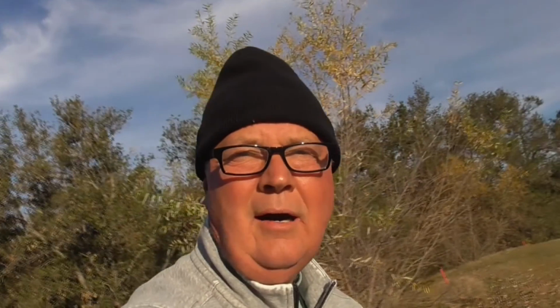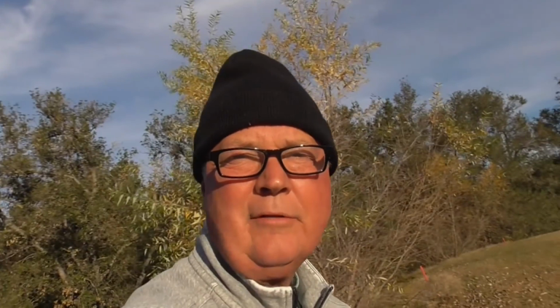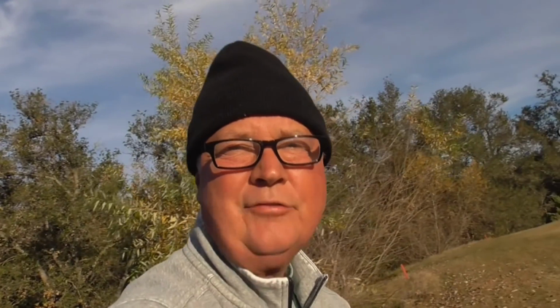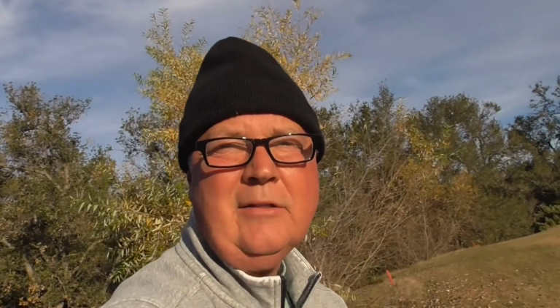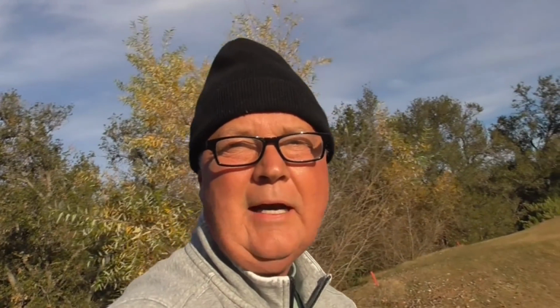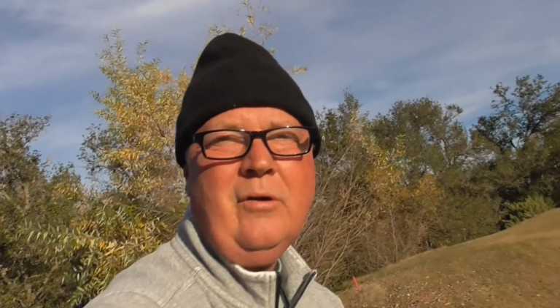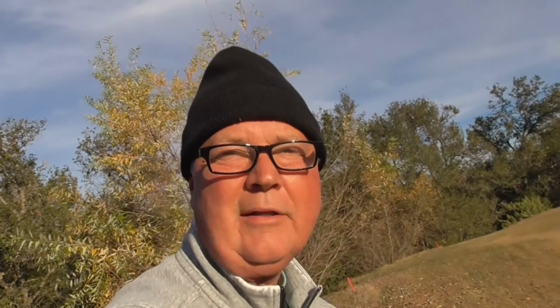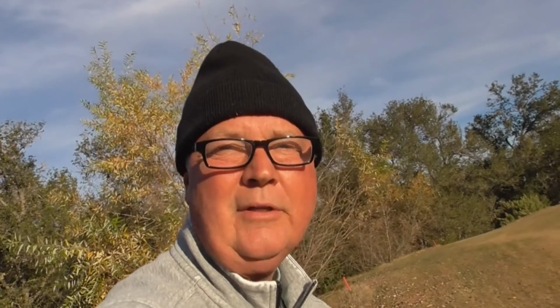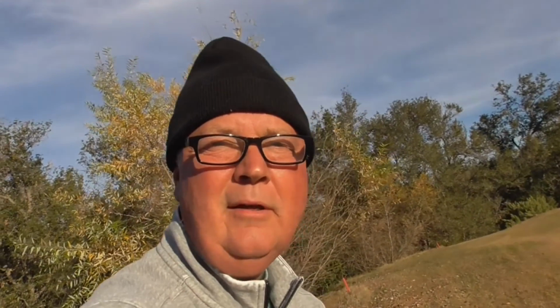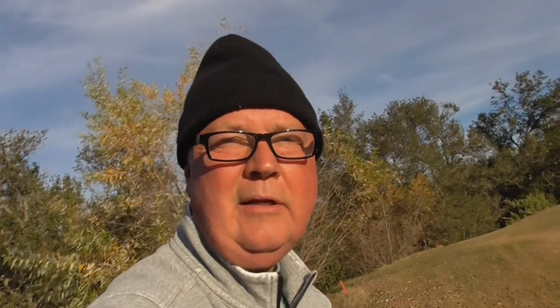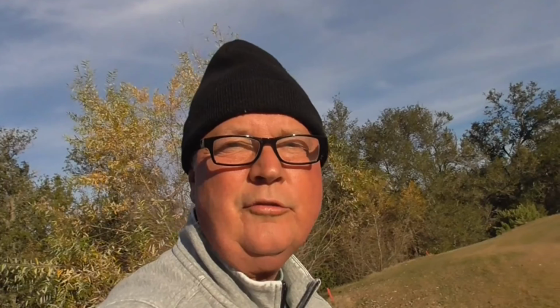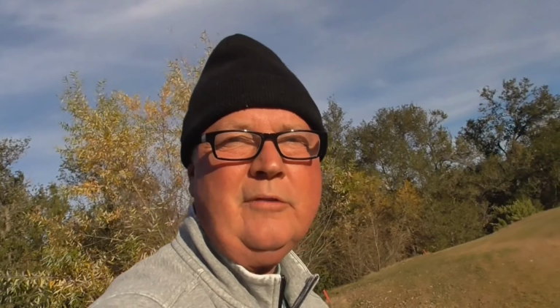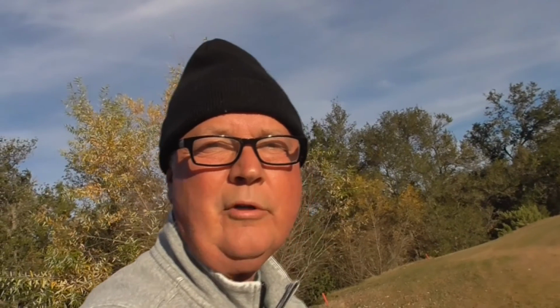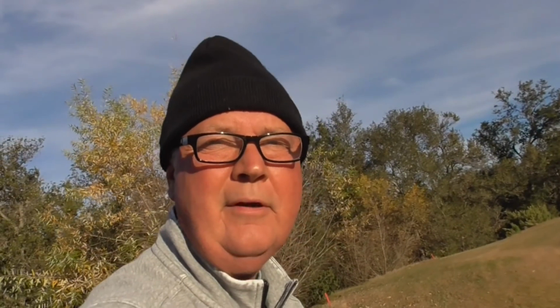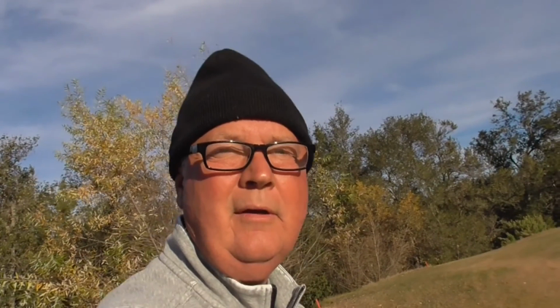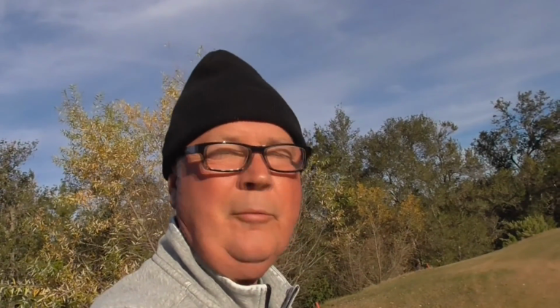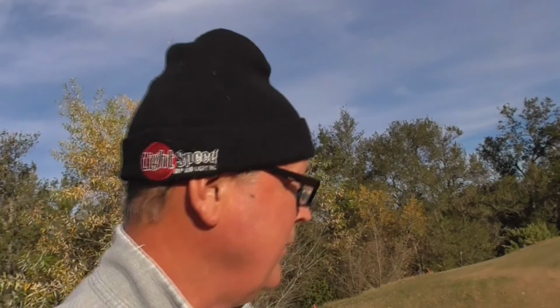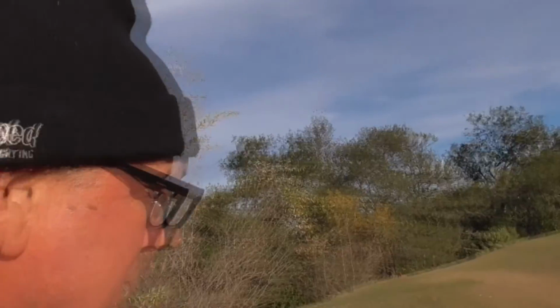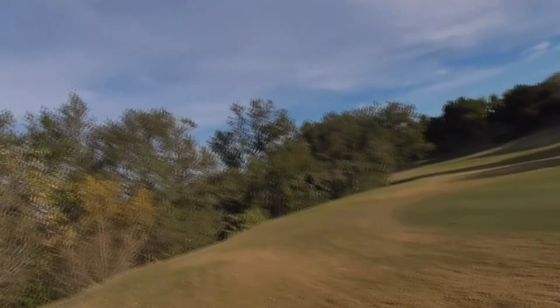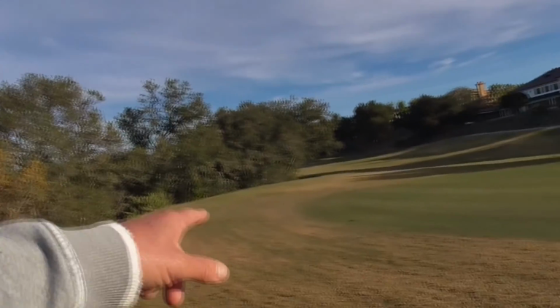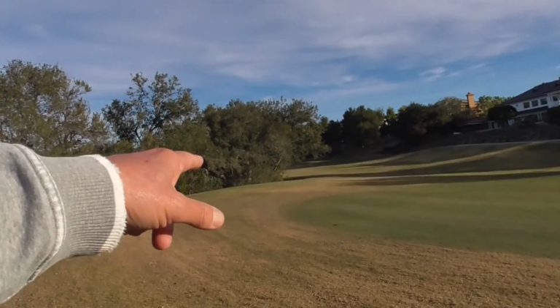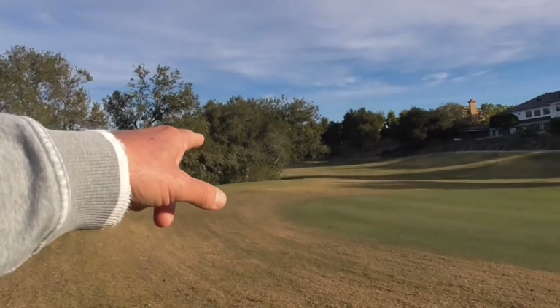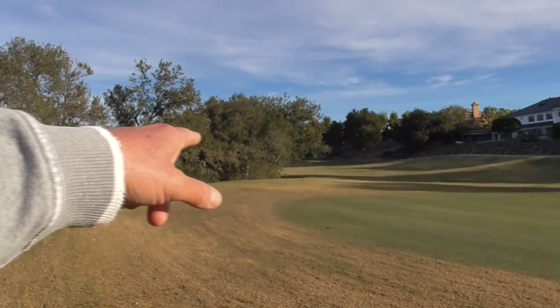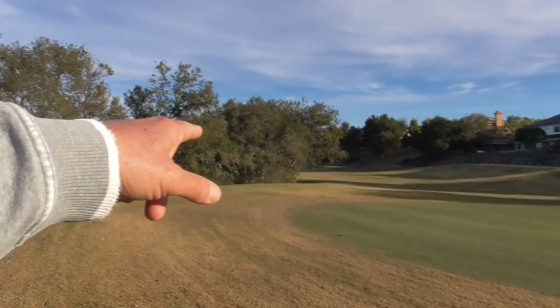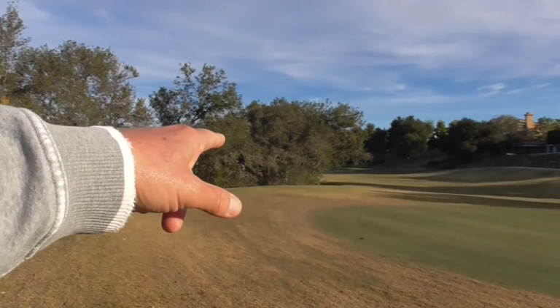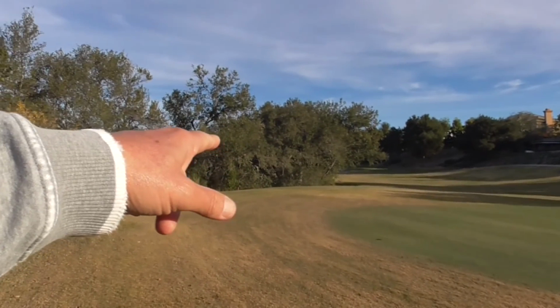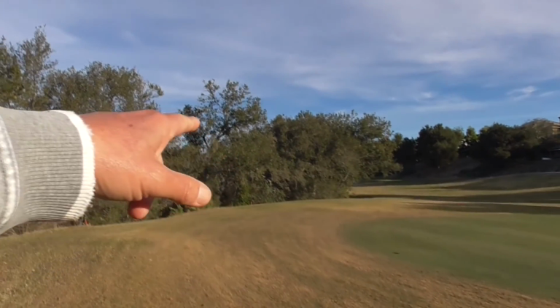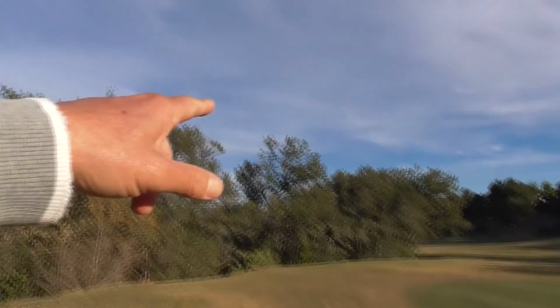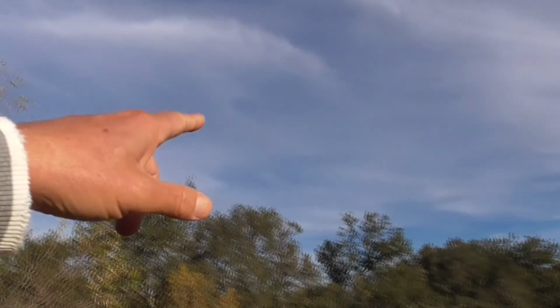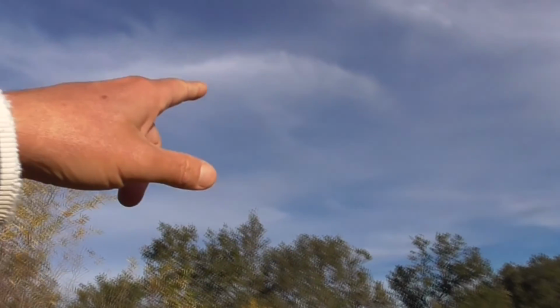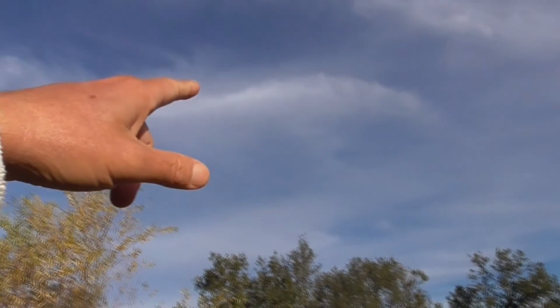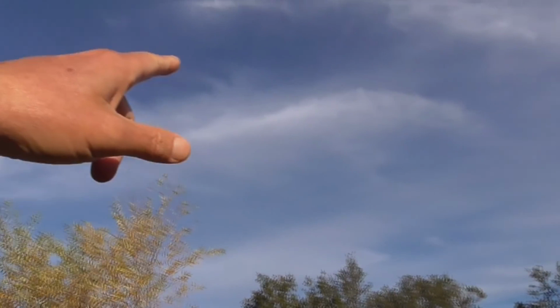Hi, it's another fantastic day in Cota de Caza, Orange County, California. Today is Christmas, December 25th, so Merry Christmas. We're on the 18th fairway of our North Golf Course. We have fantastic weather.